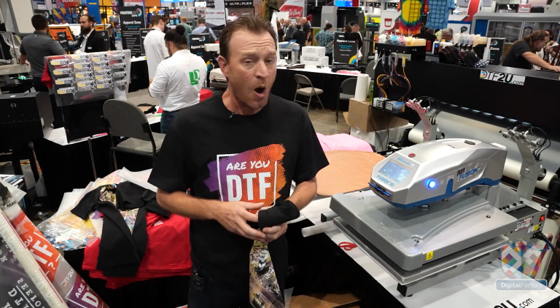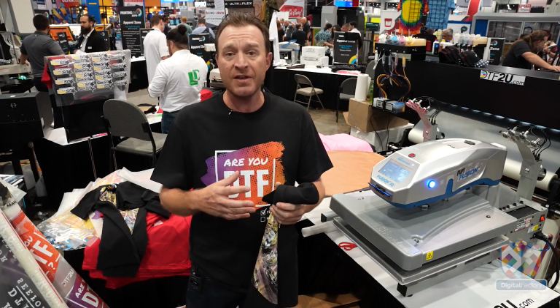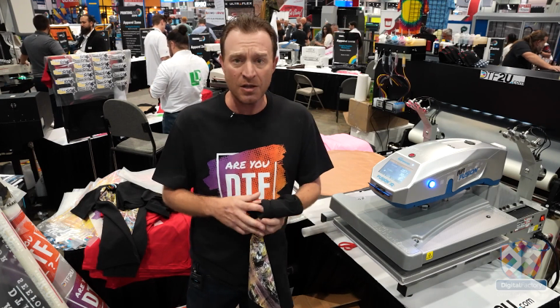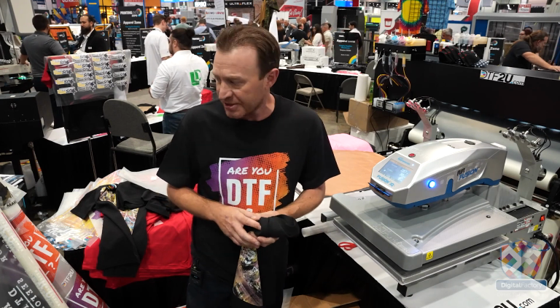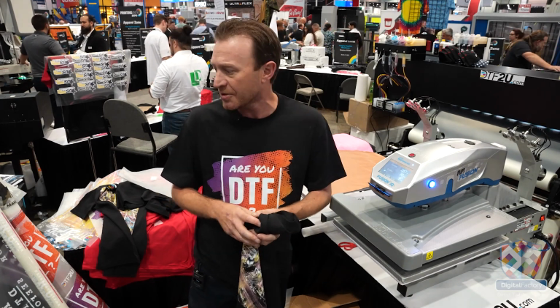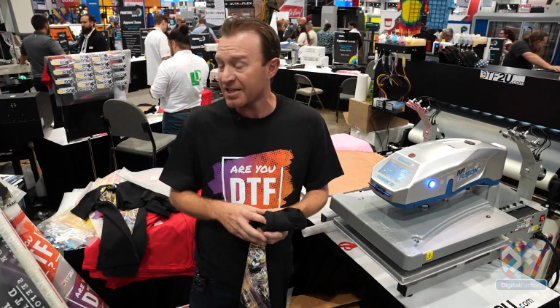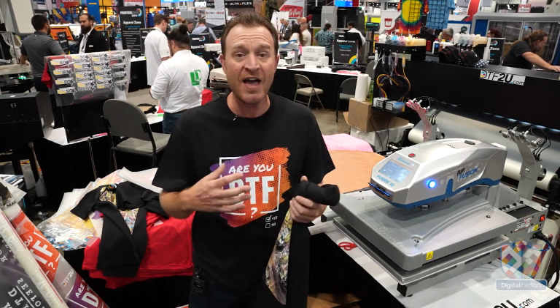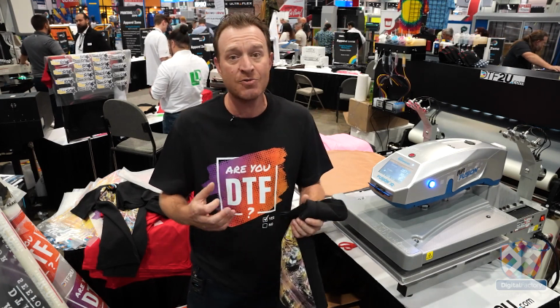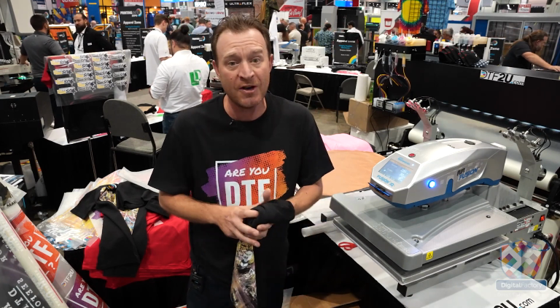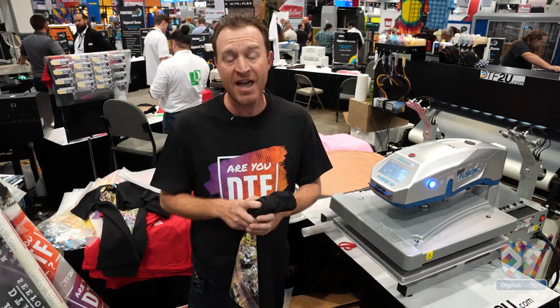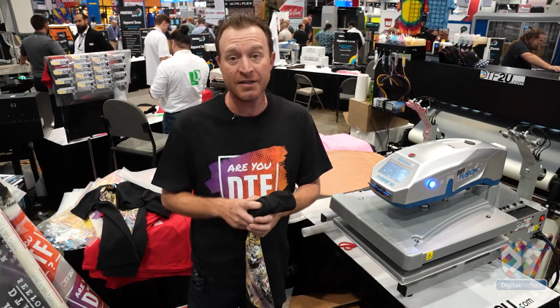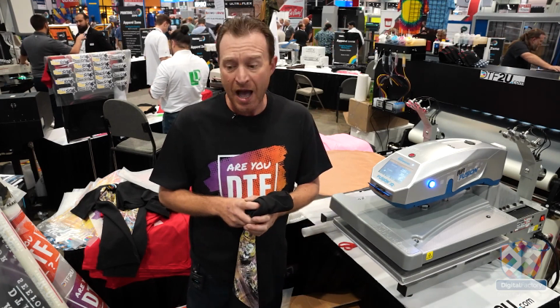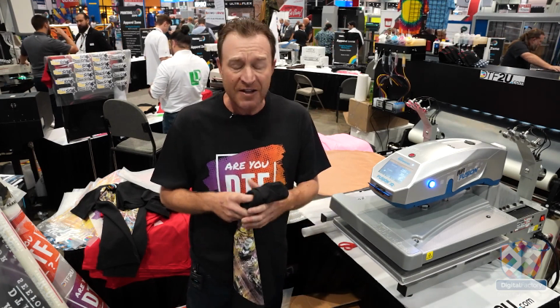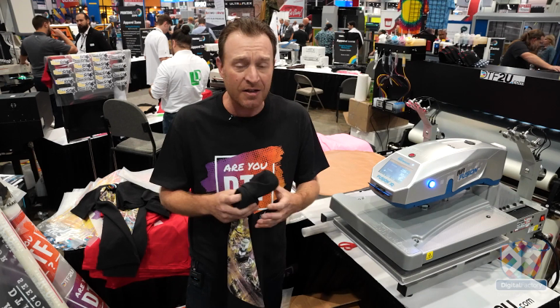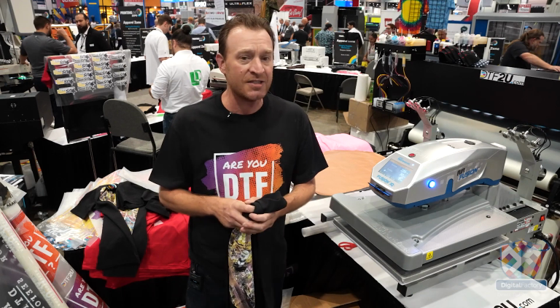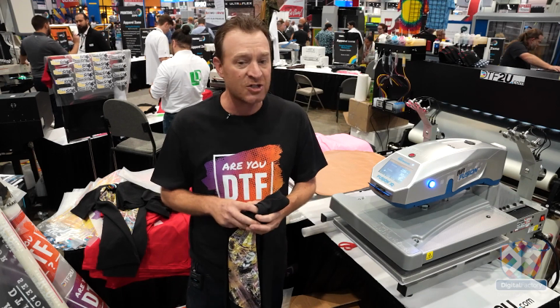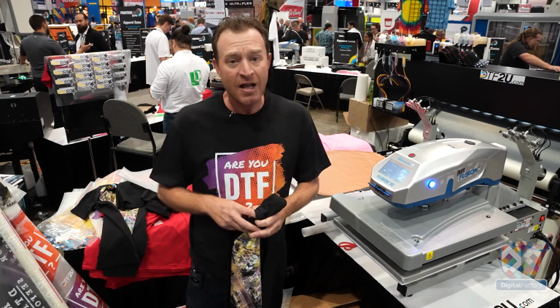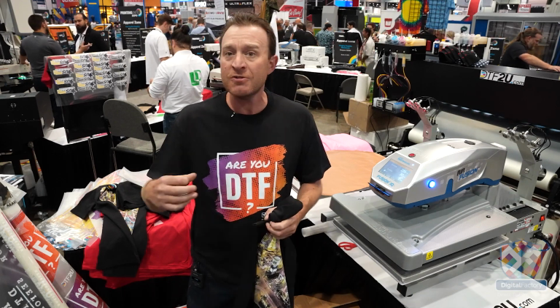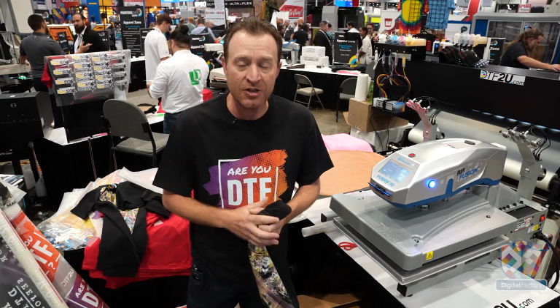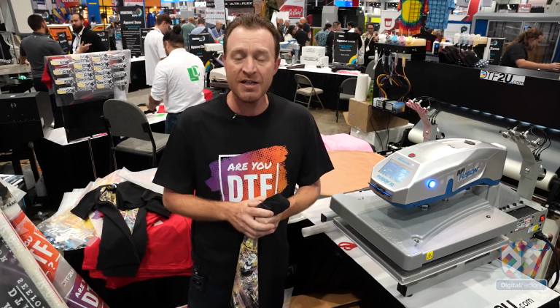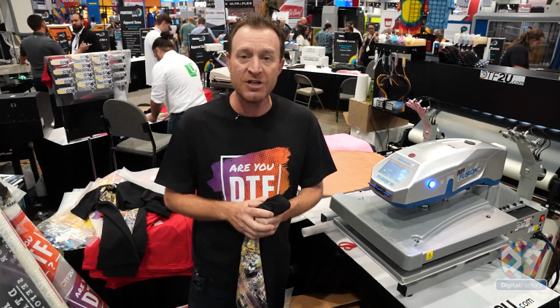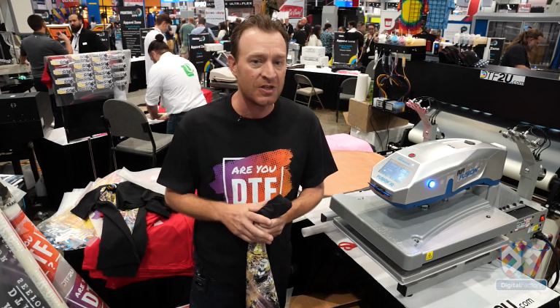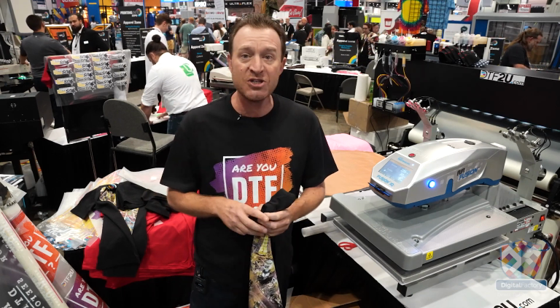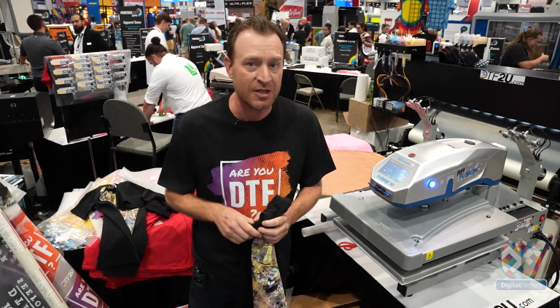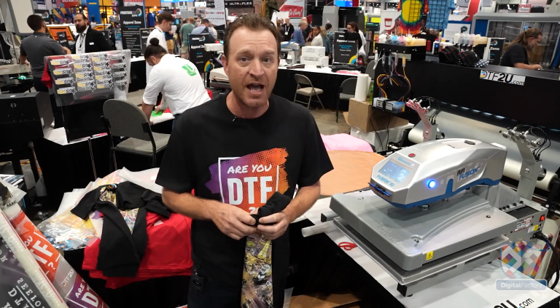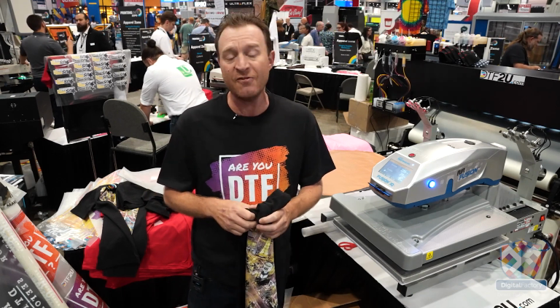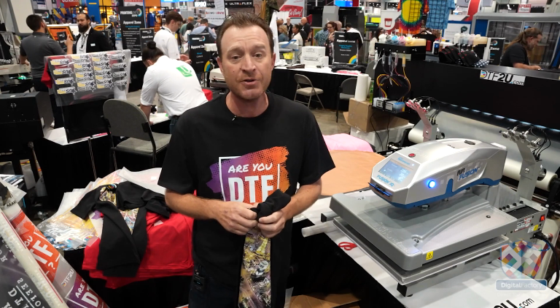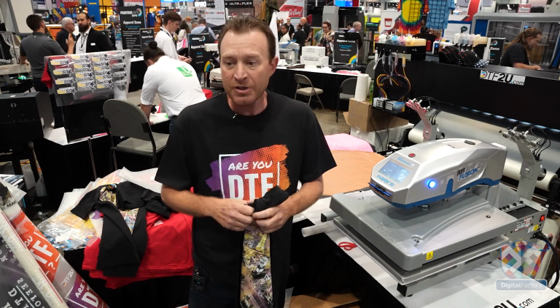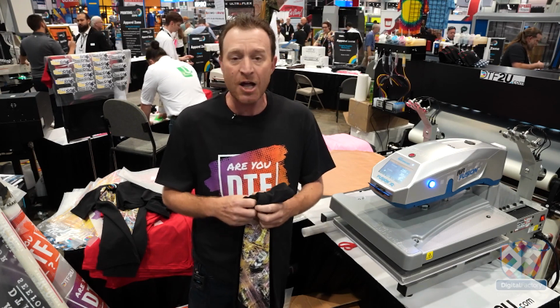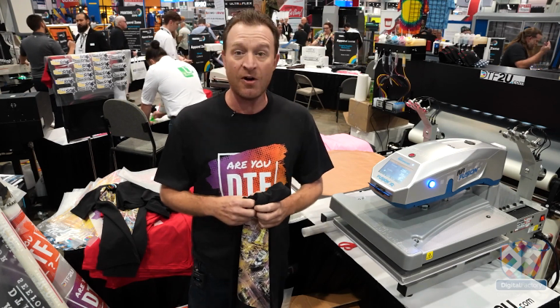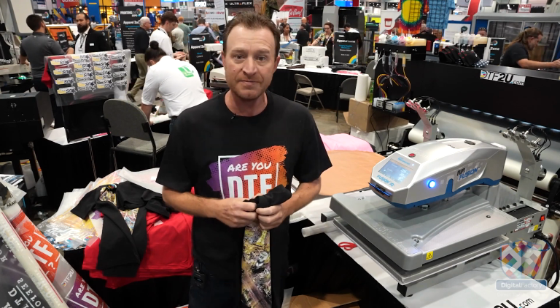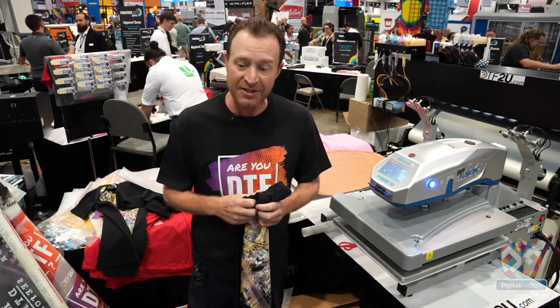All of this is powered by Digital Factory direct-to-film from Cadlink. If anybody out there has any questions, I'm sure there's a link you can click on to reach out to us, reach out to somebody at Digital Factory. We'd love to help you evolve. Thank you.